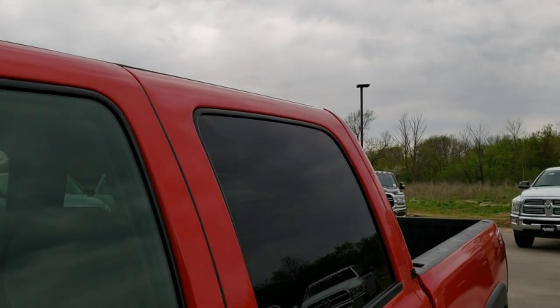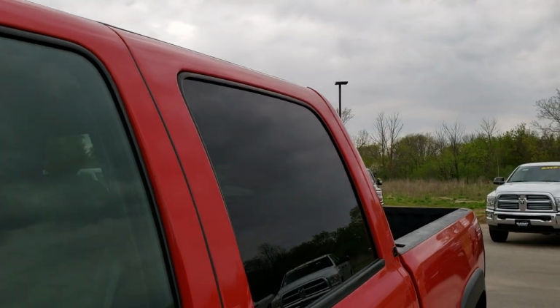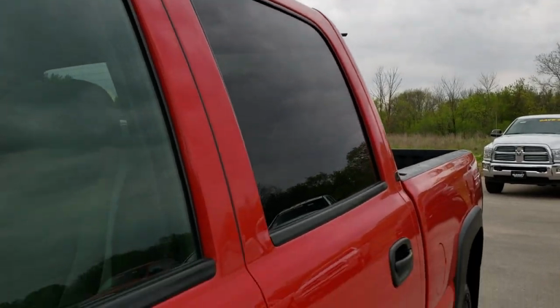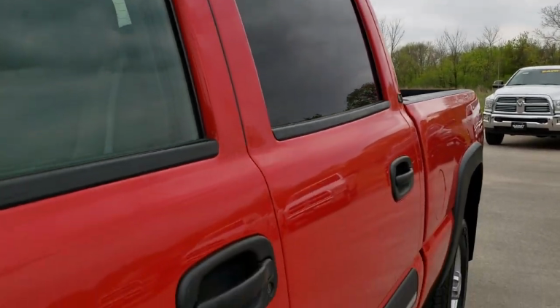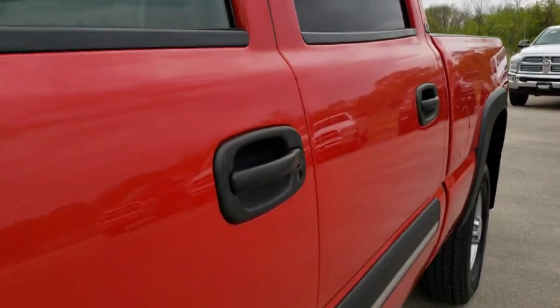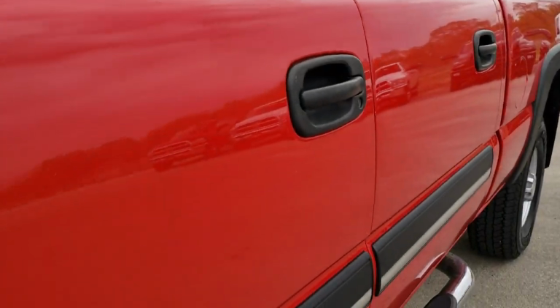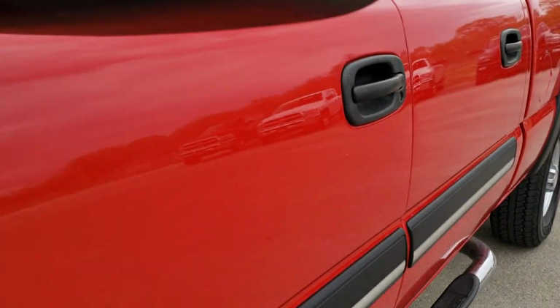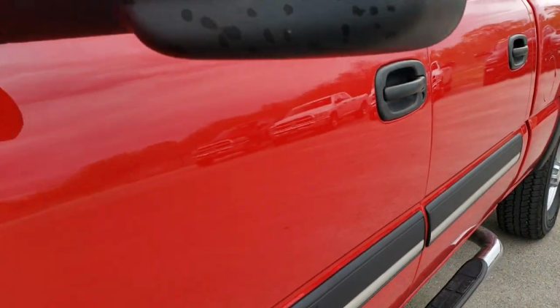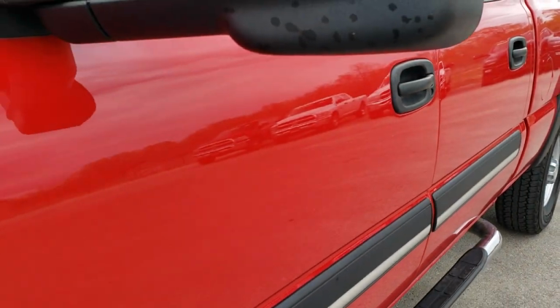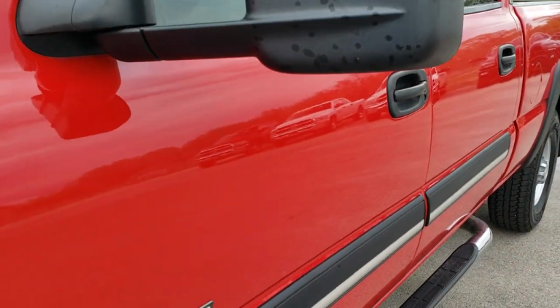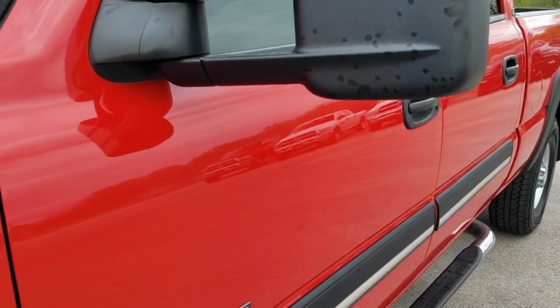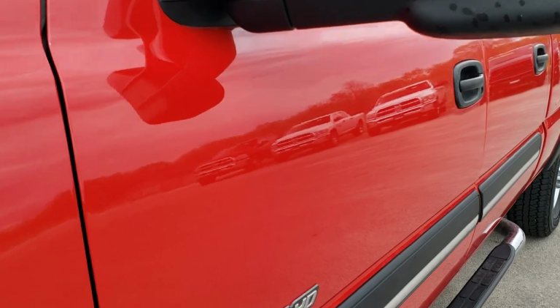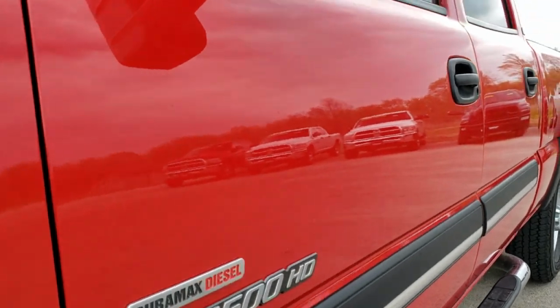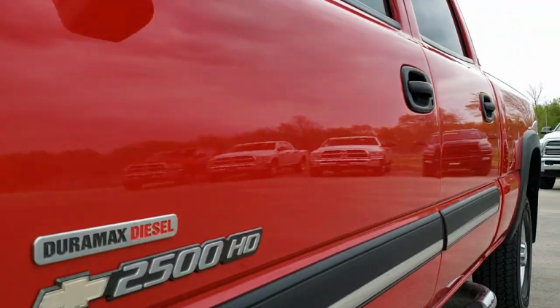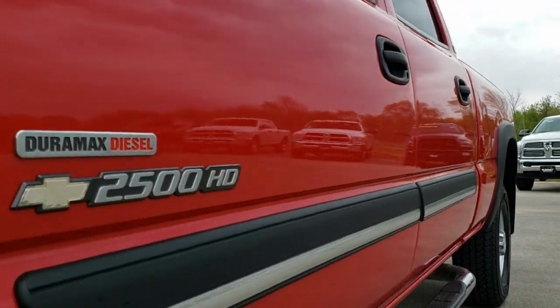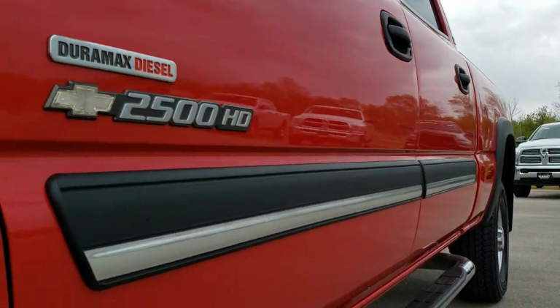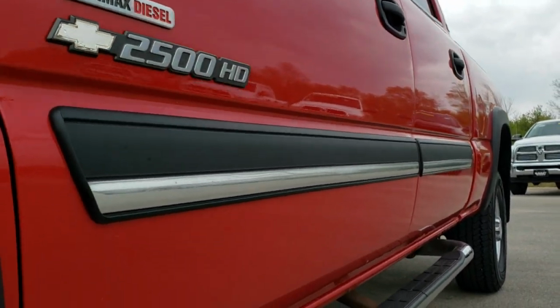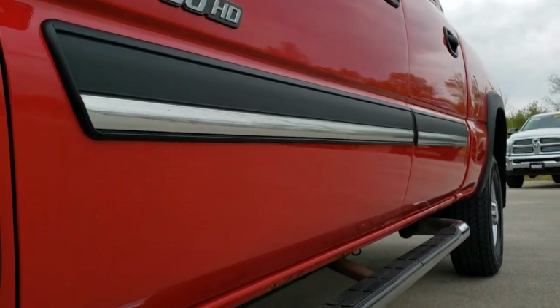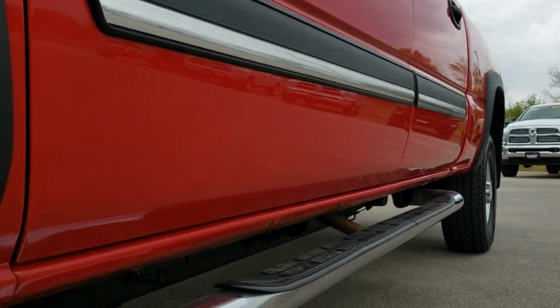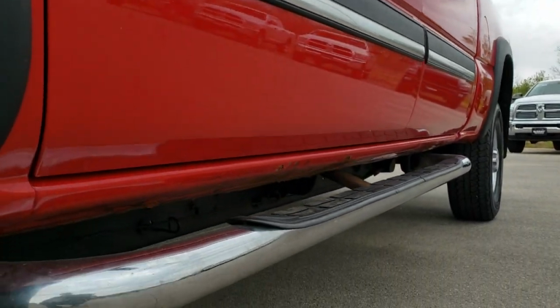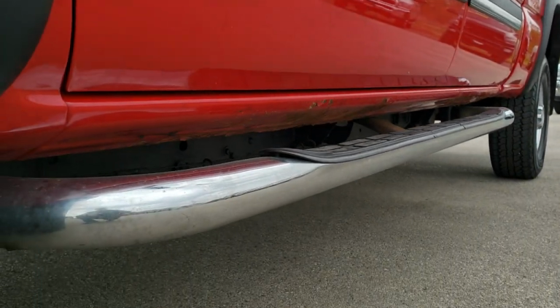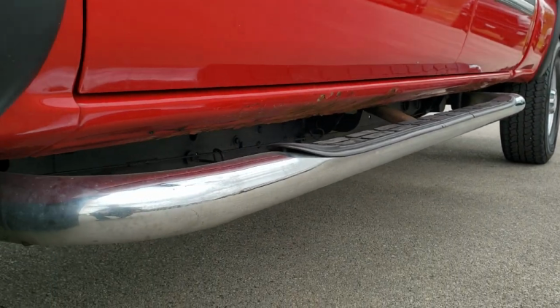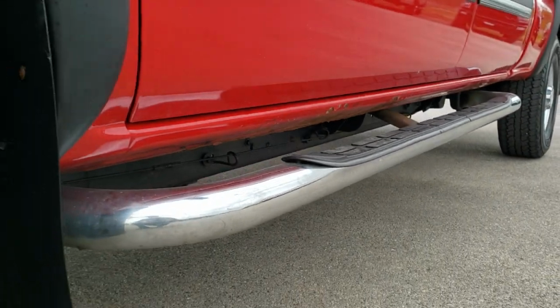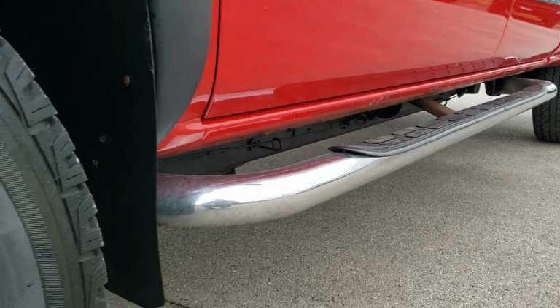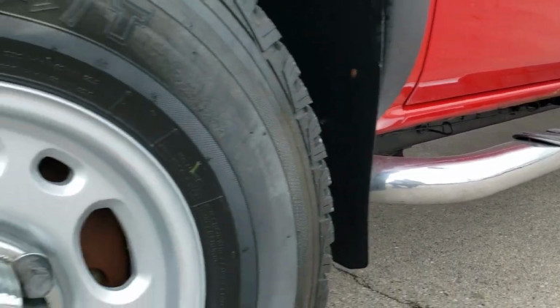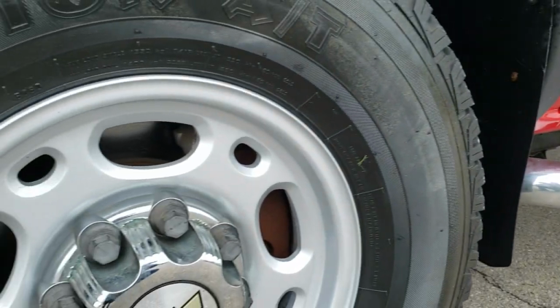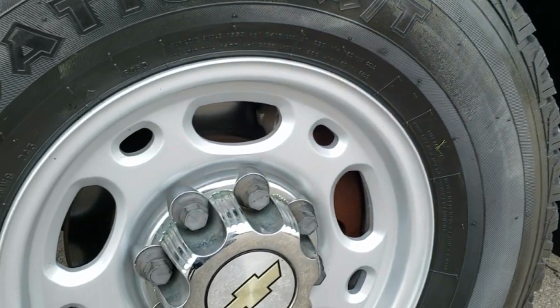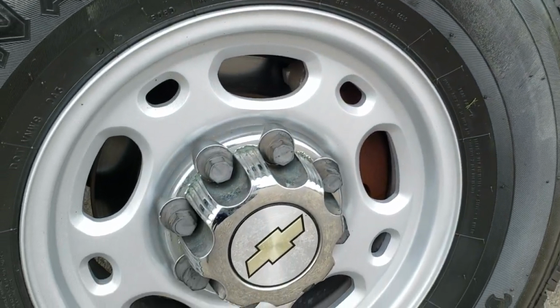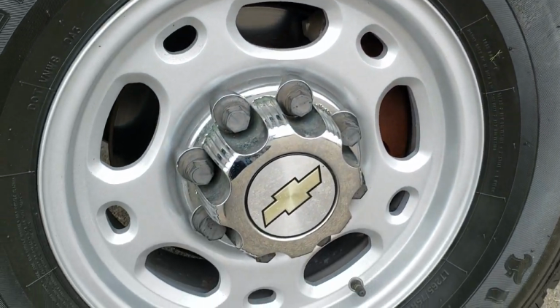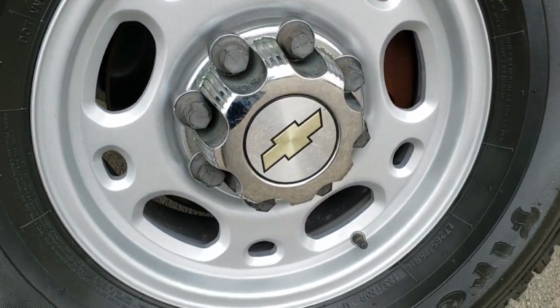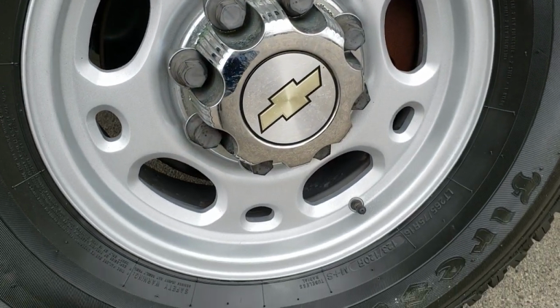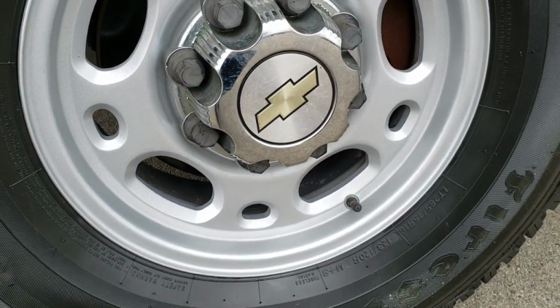We shoot all of our videos in 1080p. So if you have HD capabilities on your computer, tablet, or smartphone device, turn them on right now because it's like you're right here looking at the truck with me. And definitely your best way to check out the vehicle without actually being here.